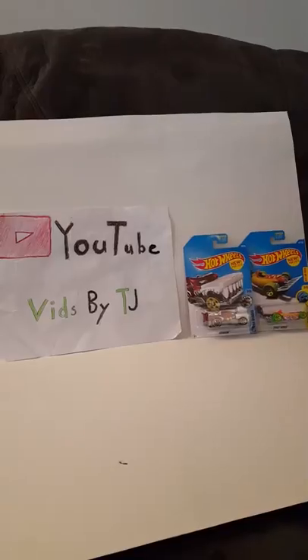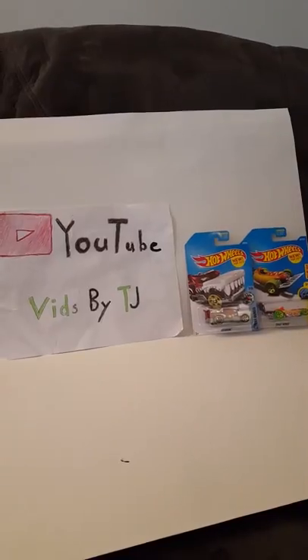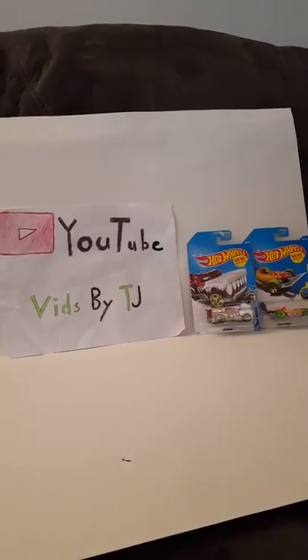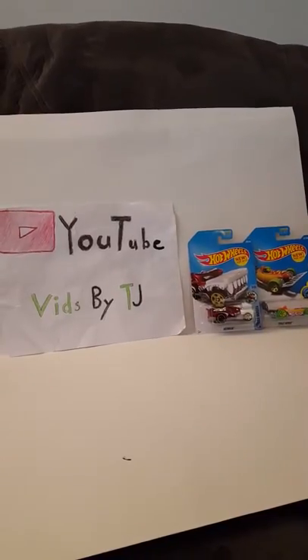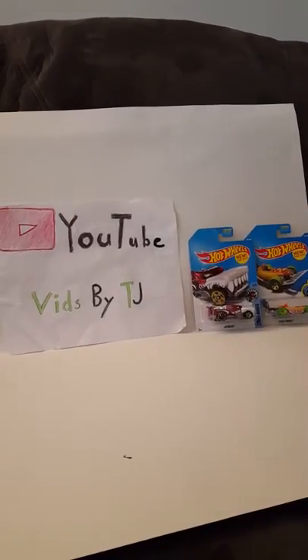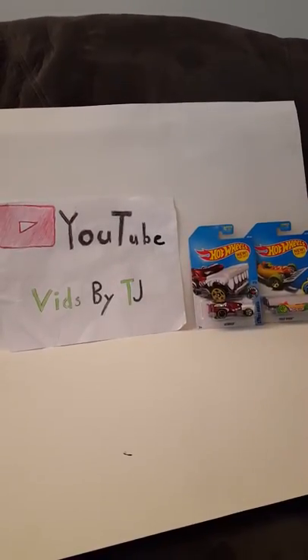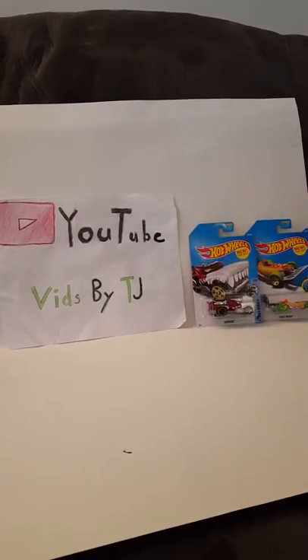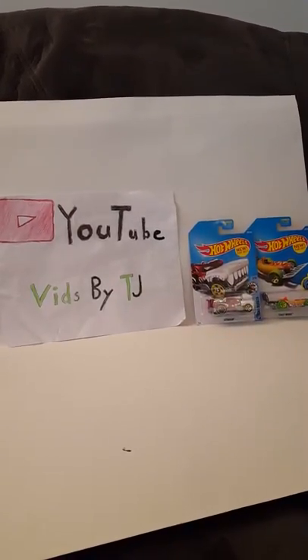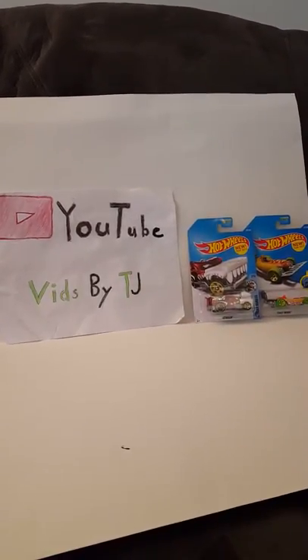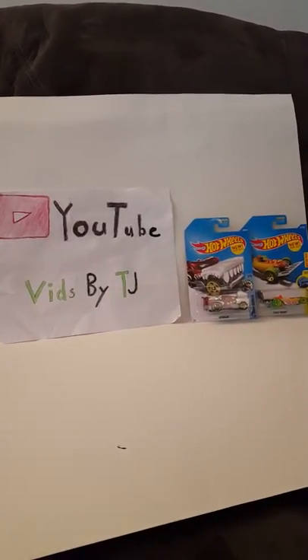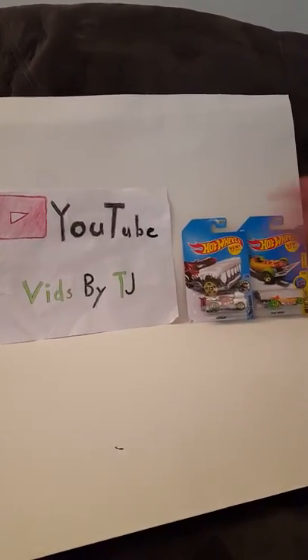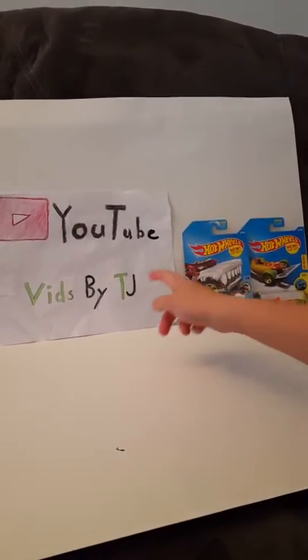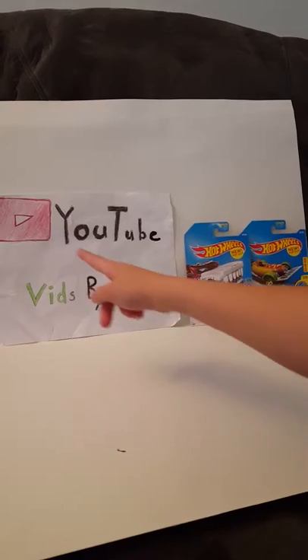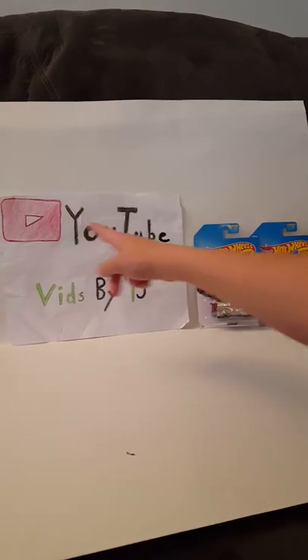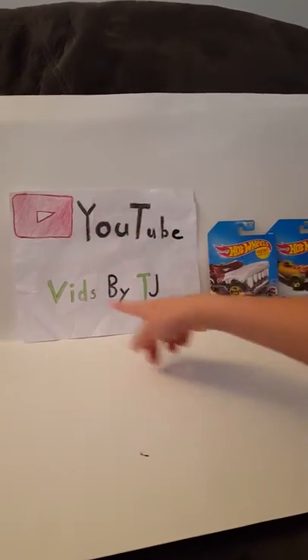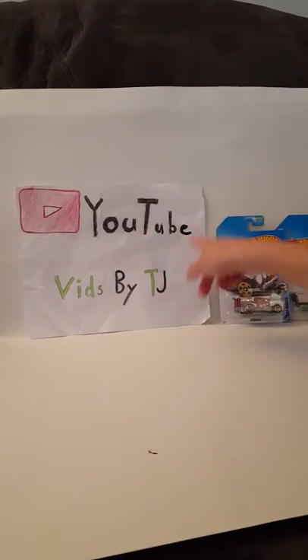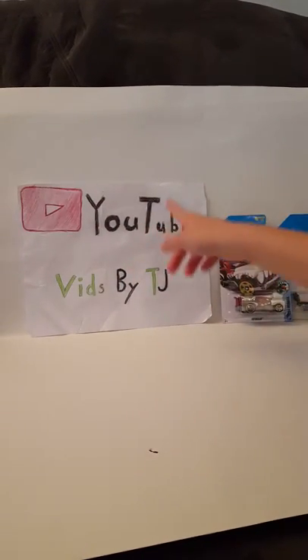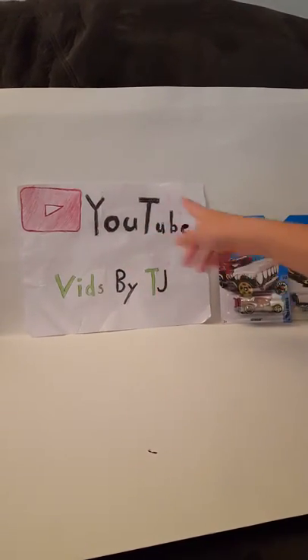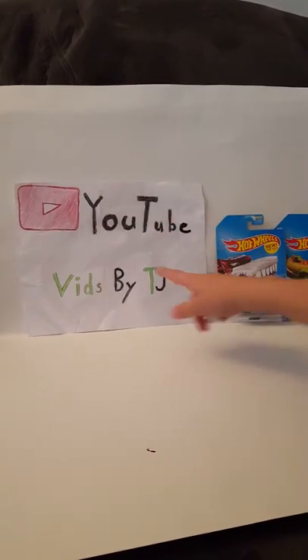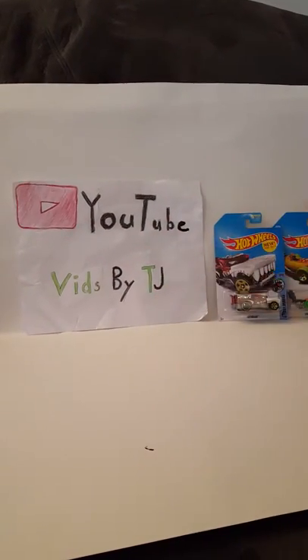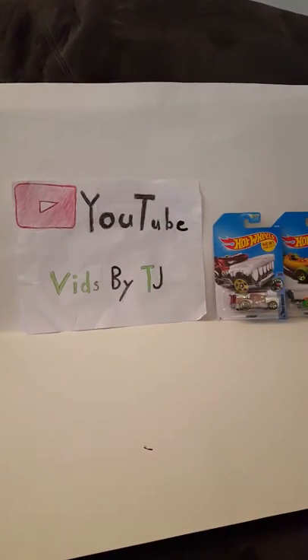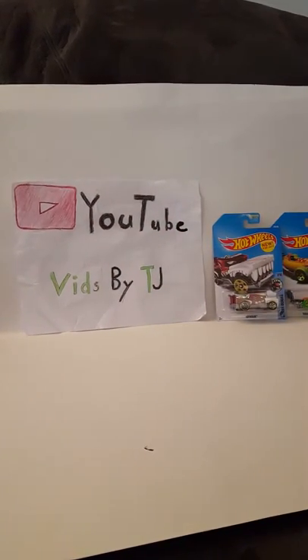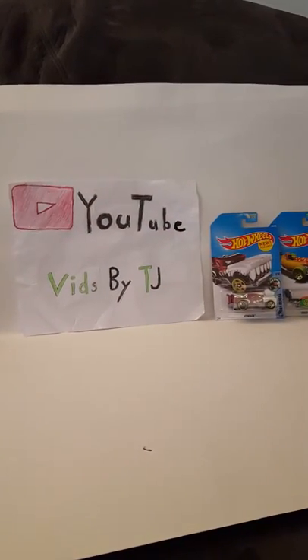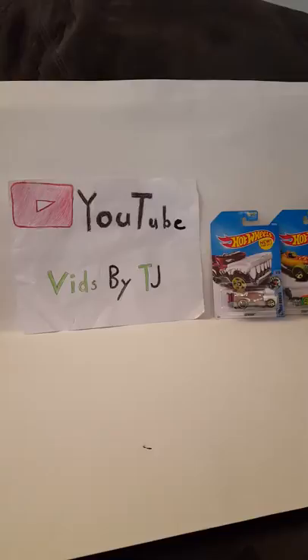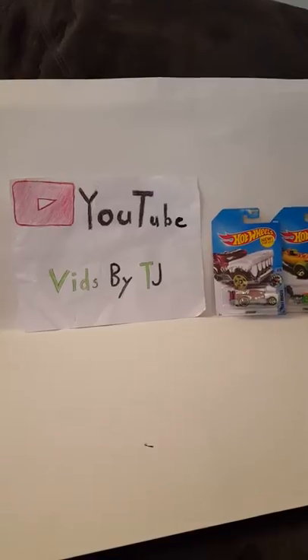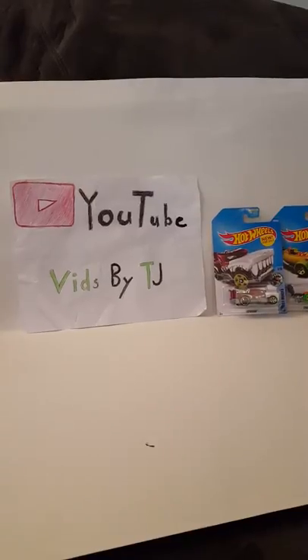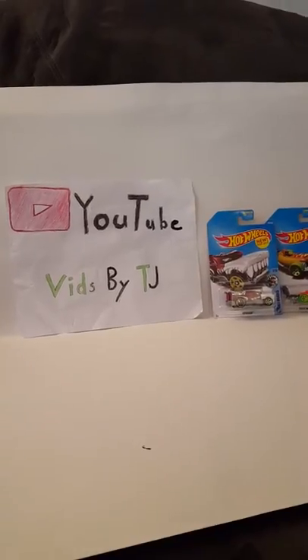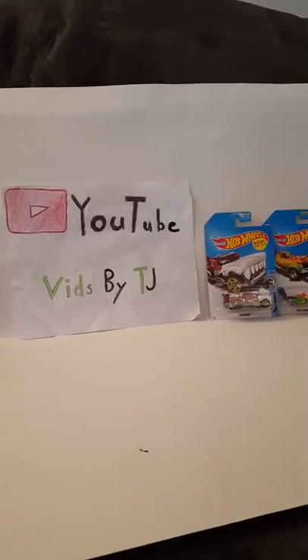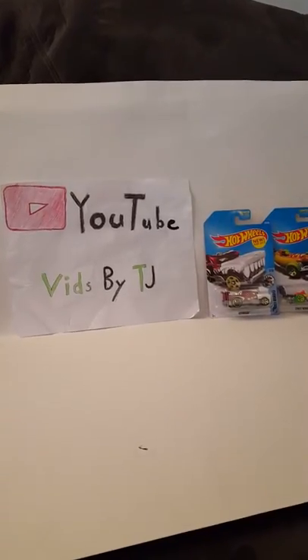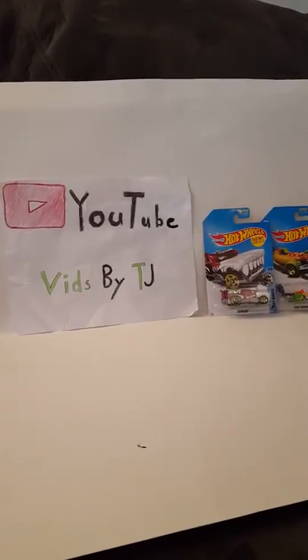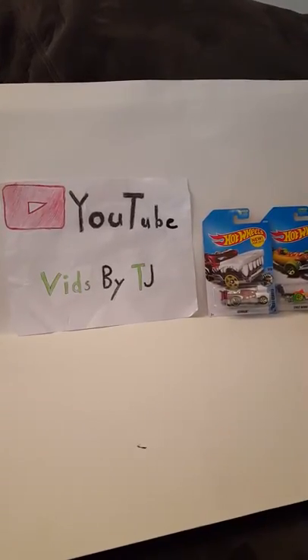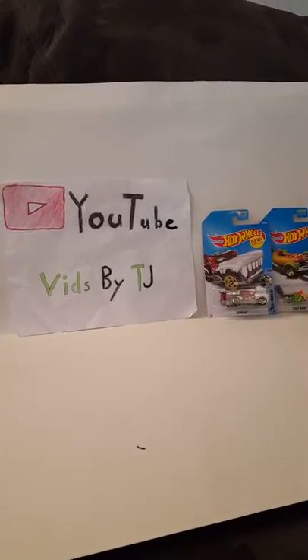Hey guys, it's me TJ here. If you notice, I have this background right here — YouTube Vids by TJ. My friend made it for me, so I'd like to give a shout out to them. If you're watching this video, shout out to you!